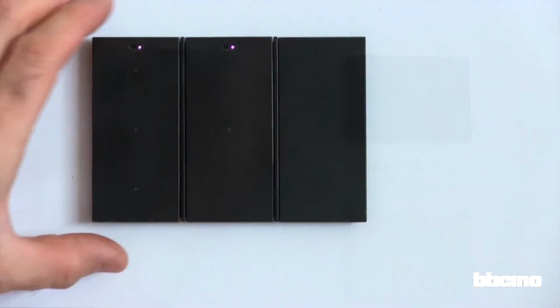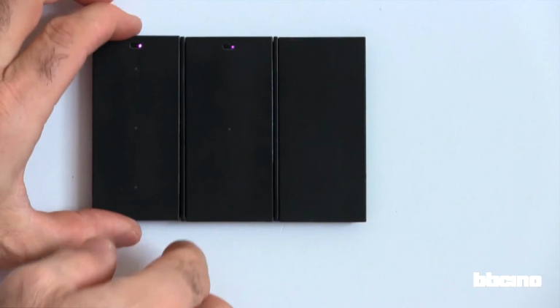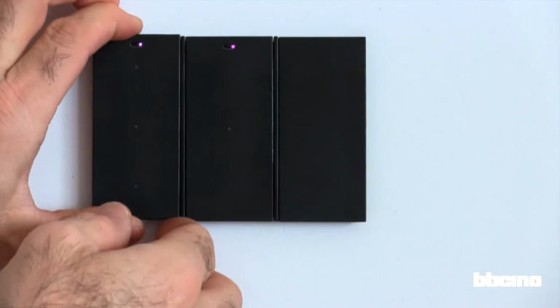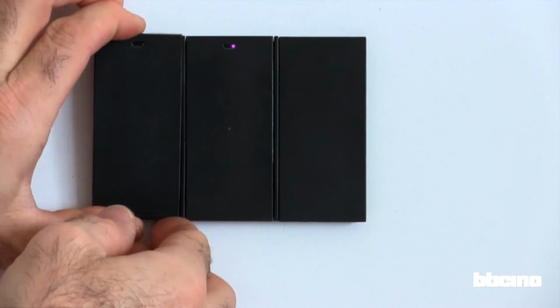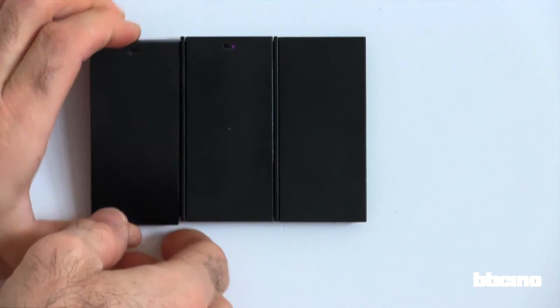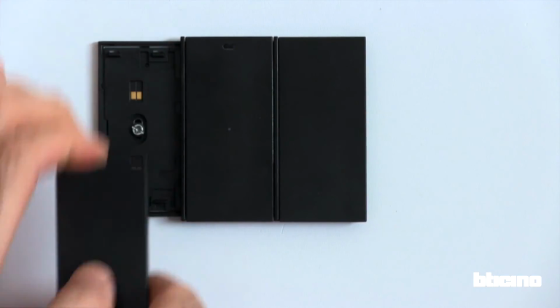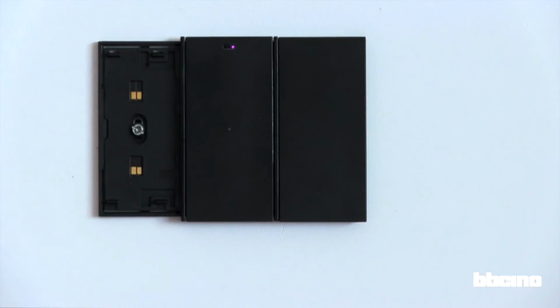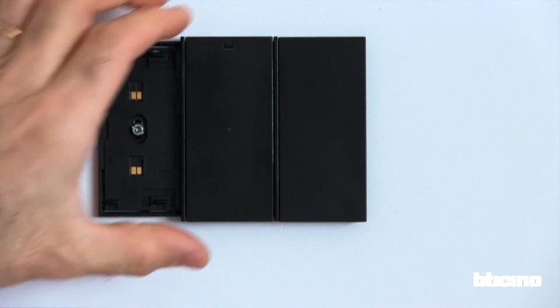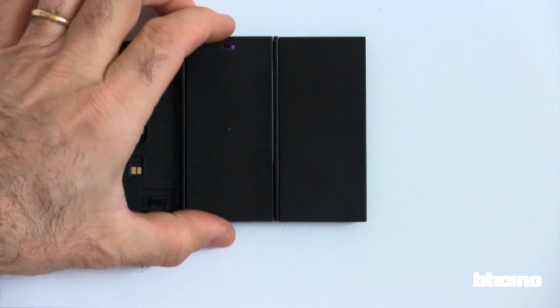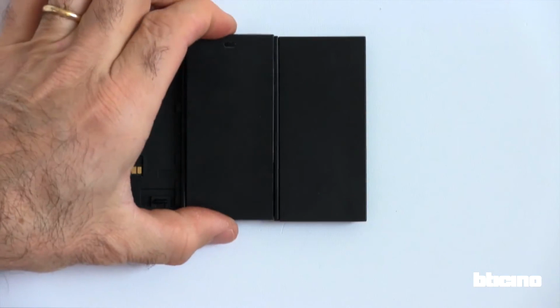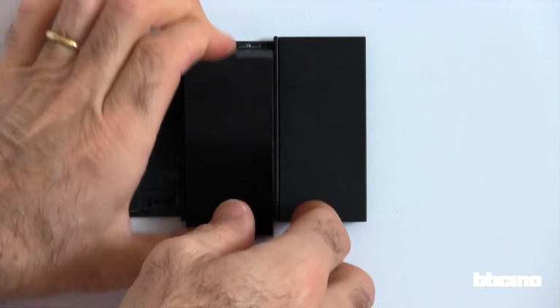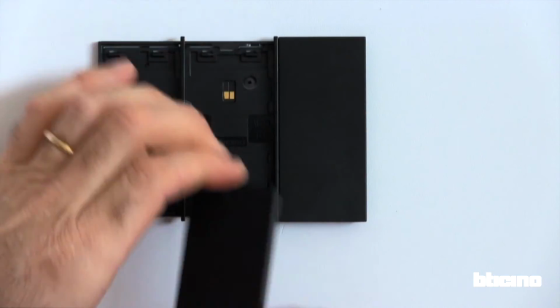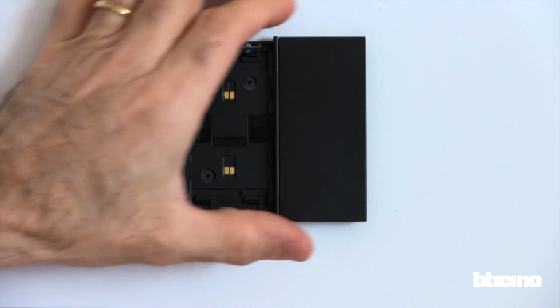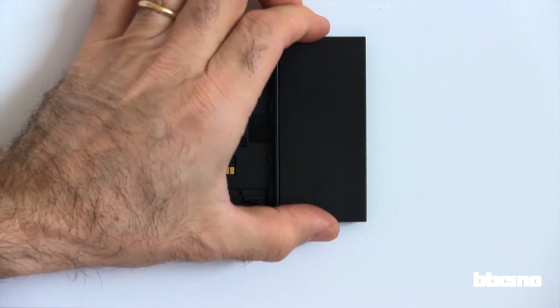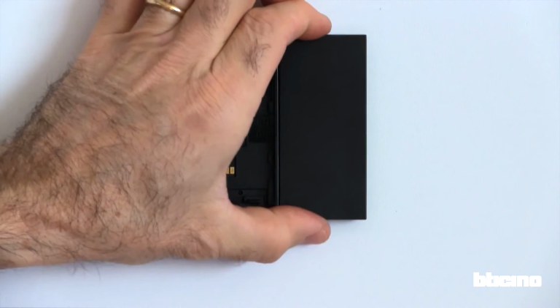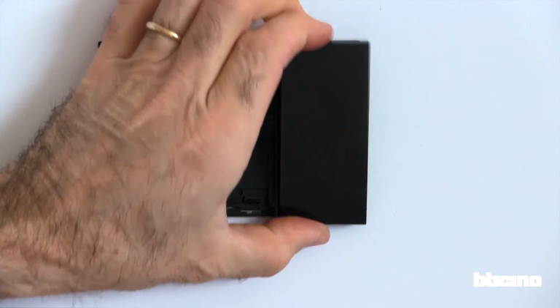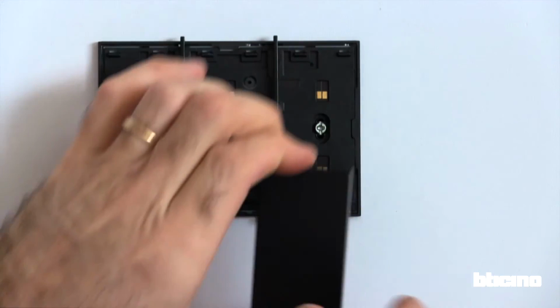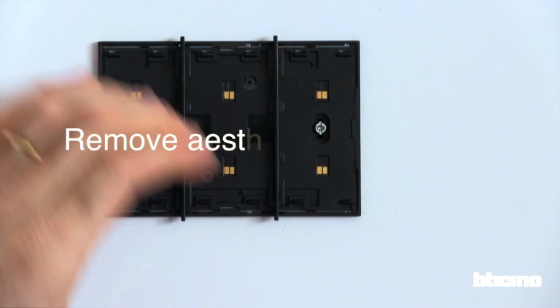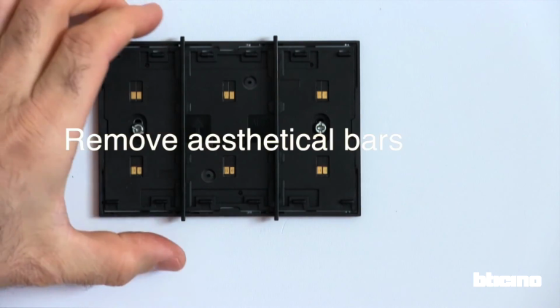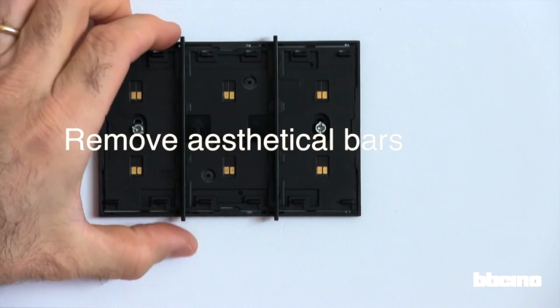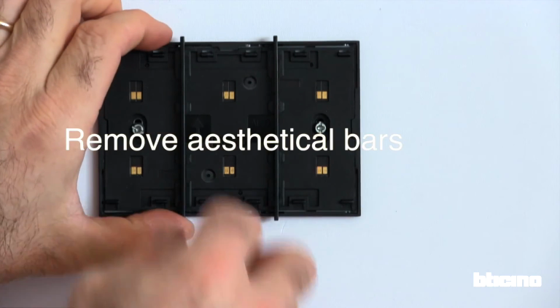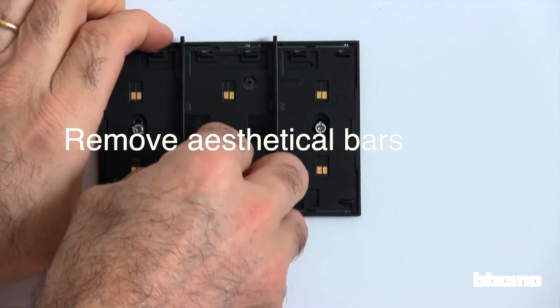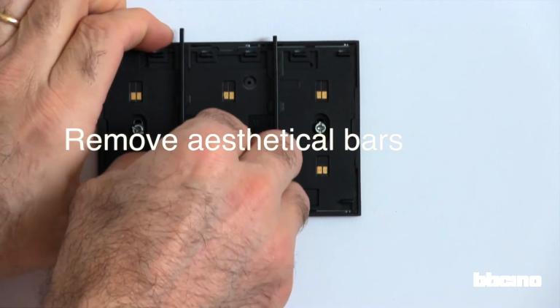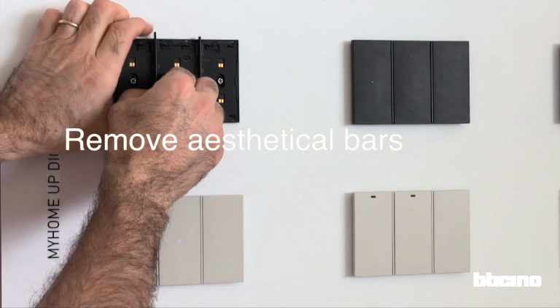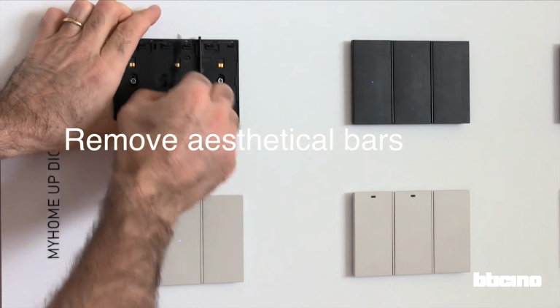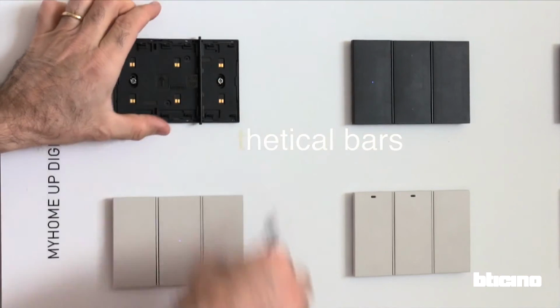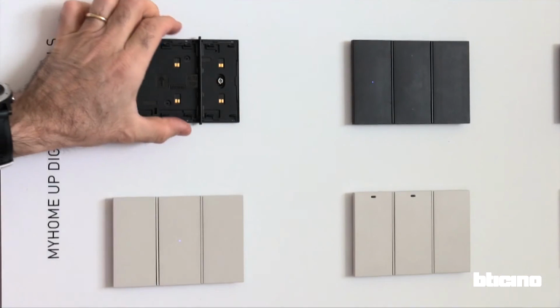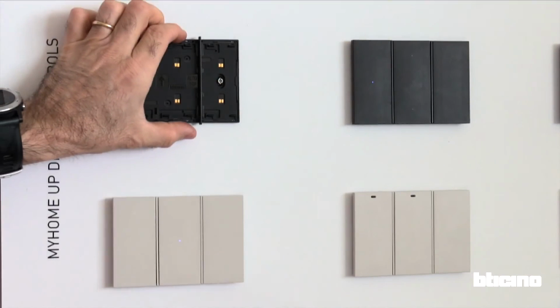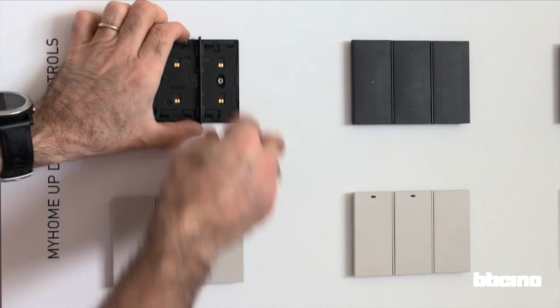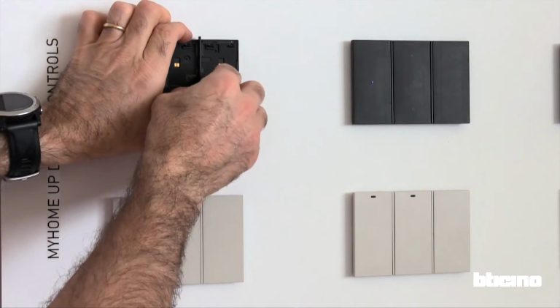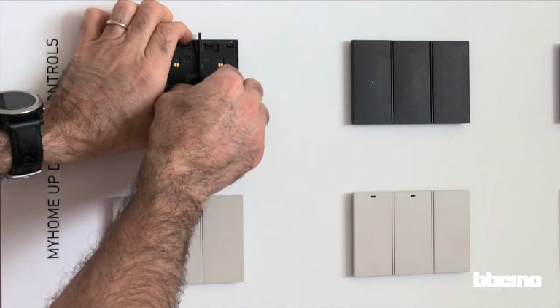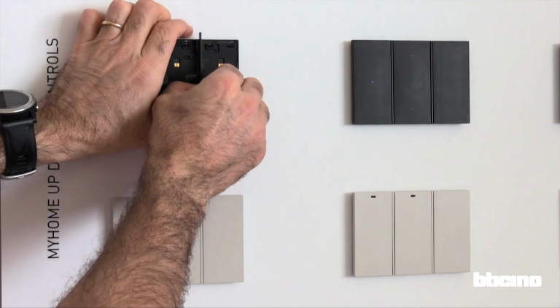Unclip all the digital controls, lifting them from underneath. Then remove the aesthetic bars, pushing them from the bottom up.